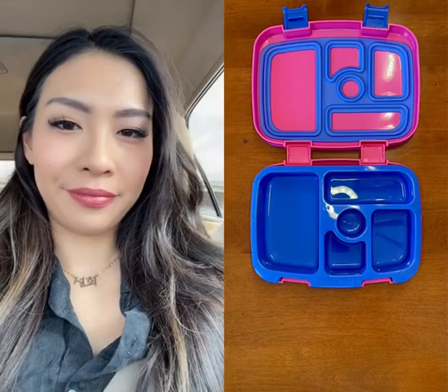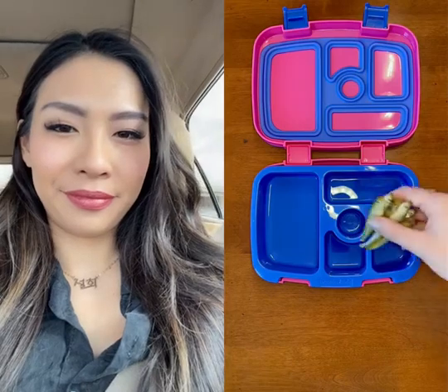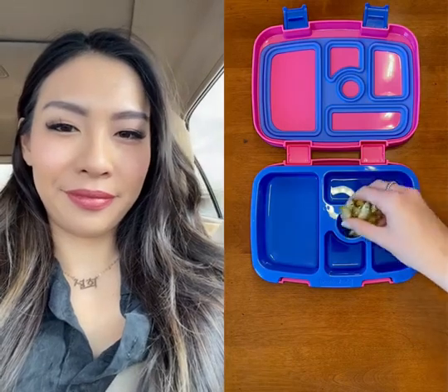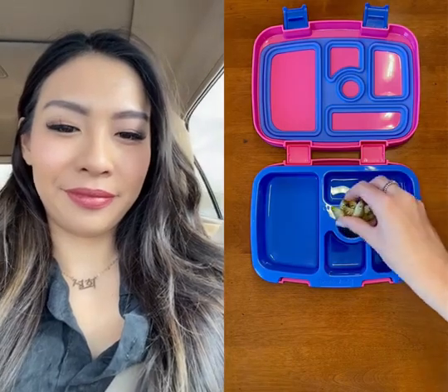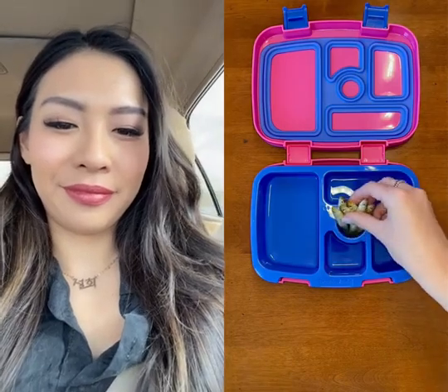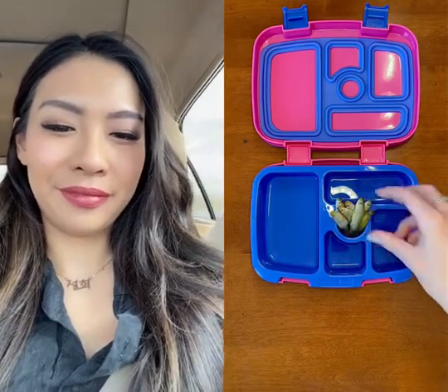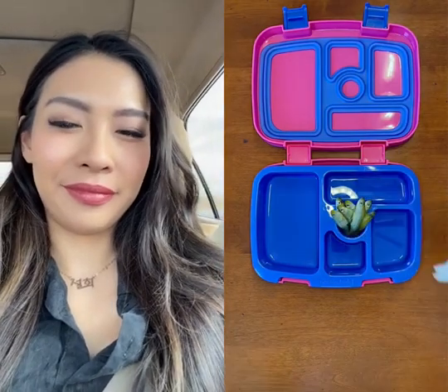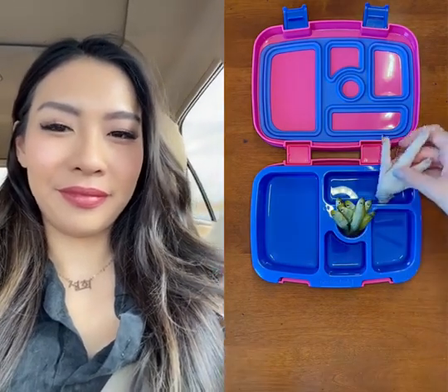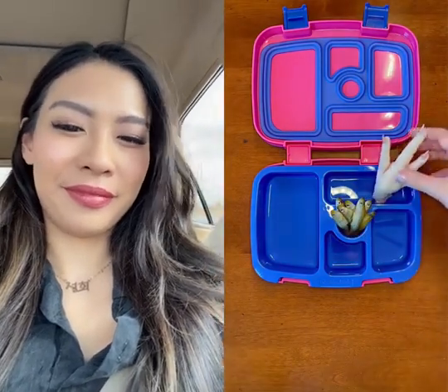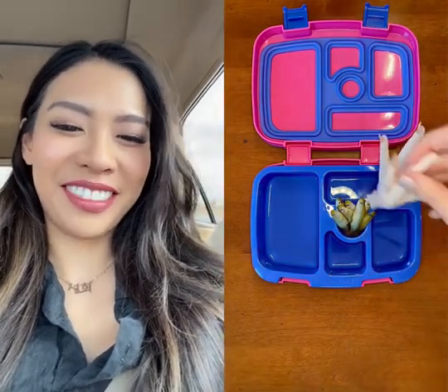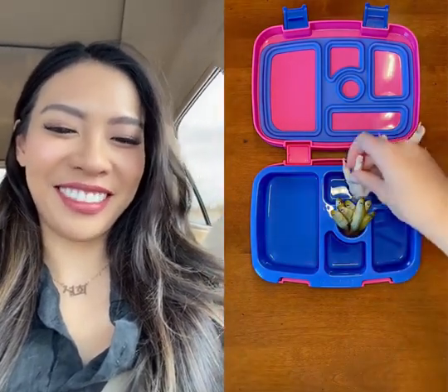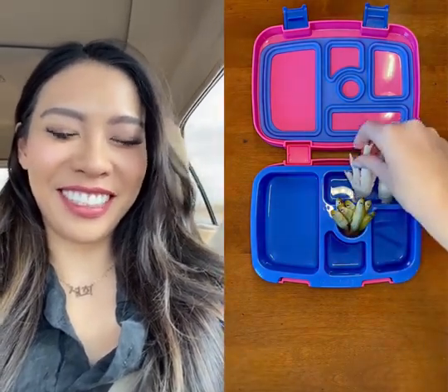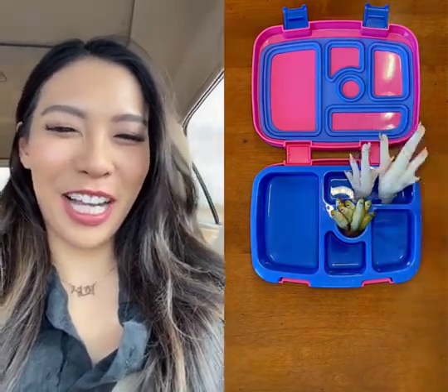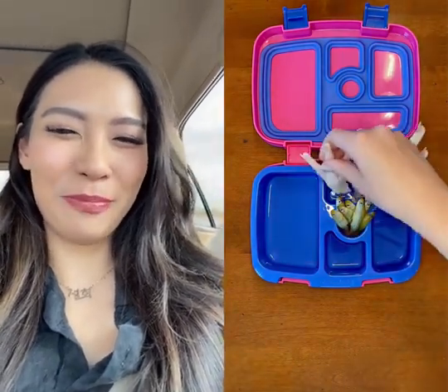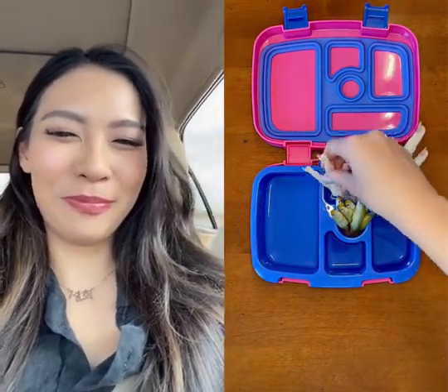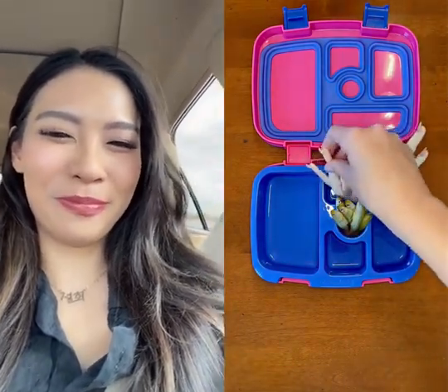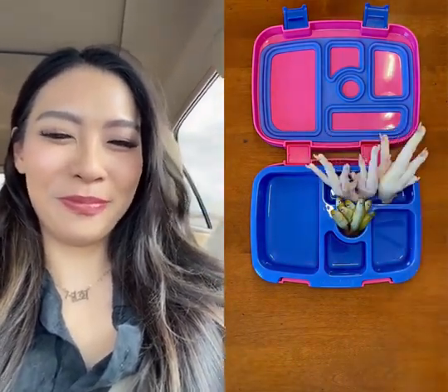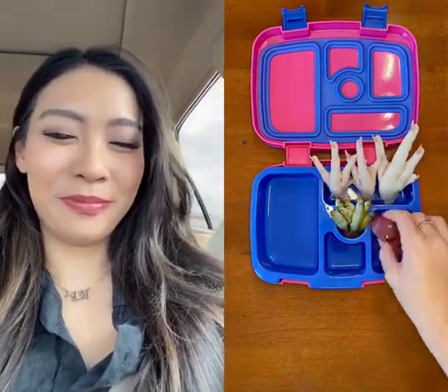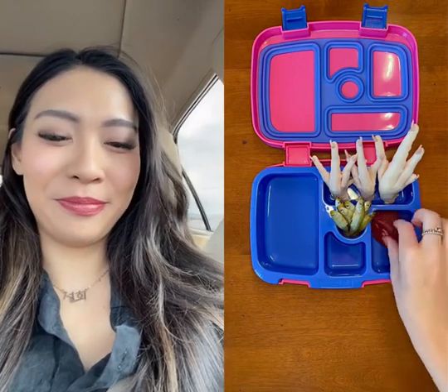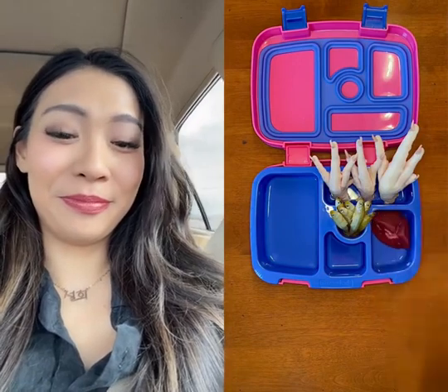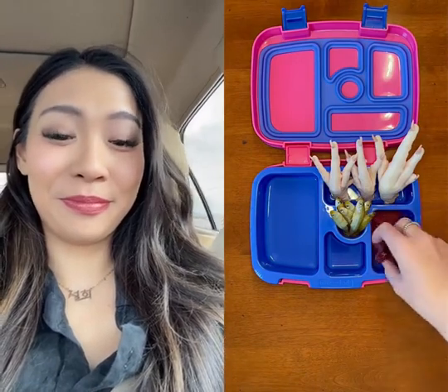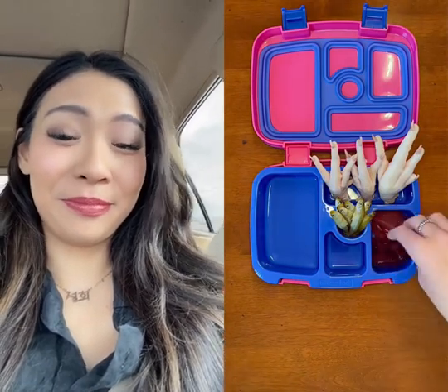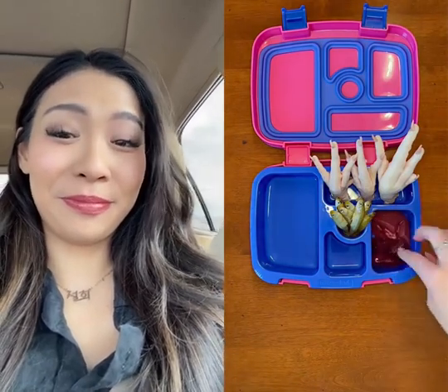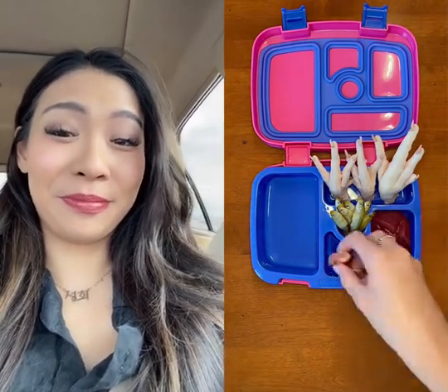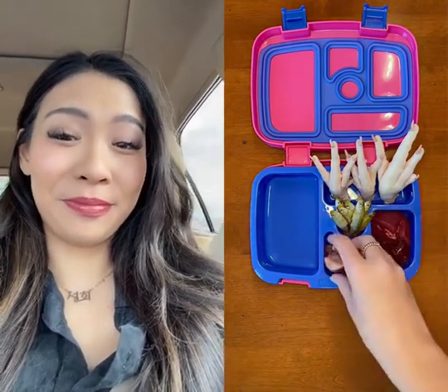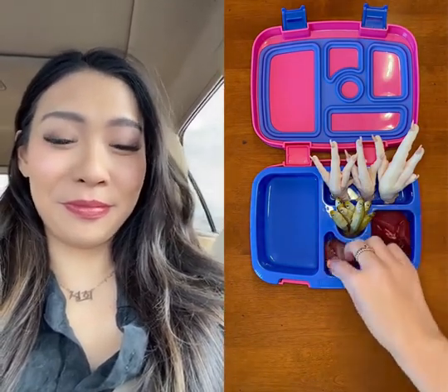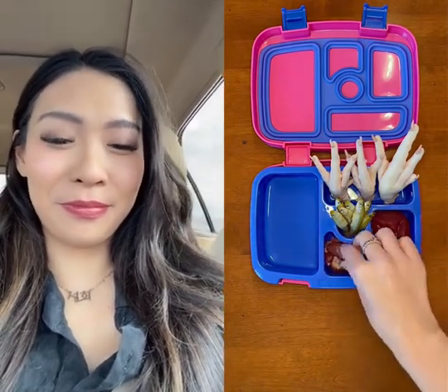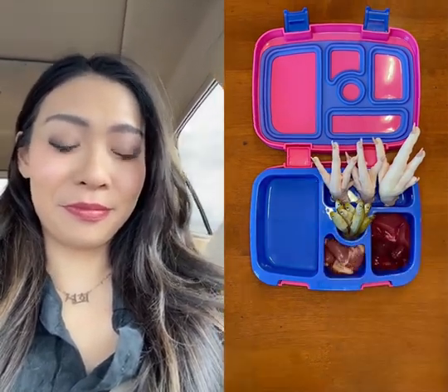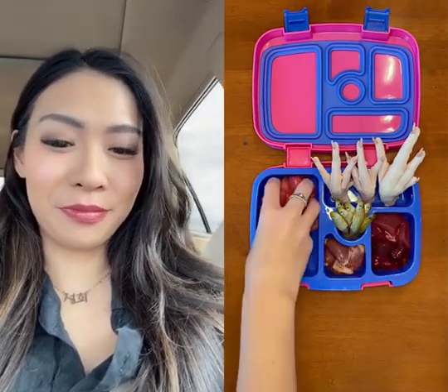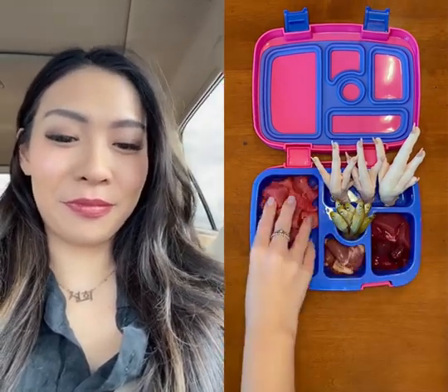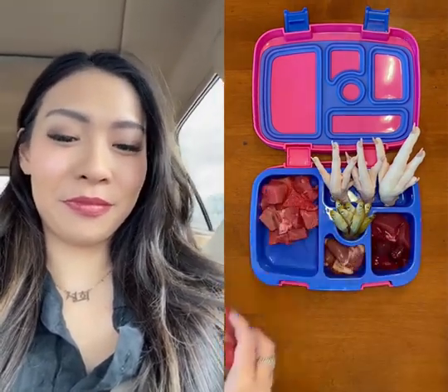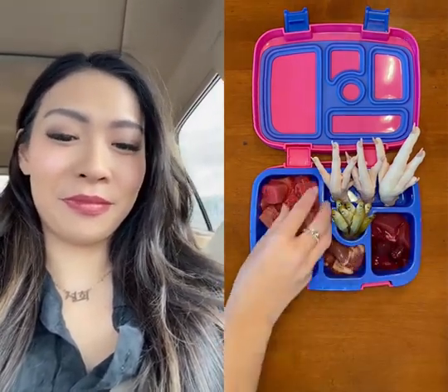Let's make some lunch for my daughter. First, I'm adding smelt and three chicken feet. Then I'm adding pork, kidney, and beef liver. Next, I'm adding chicken hearts and beef chunks.